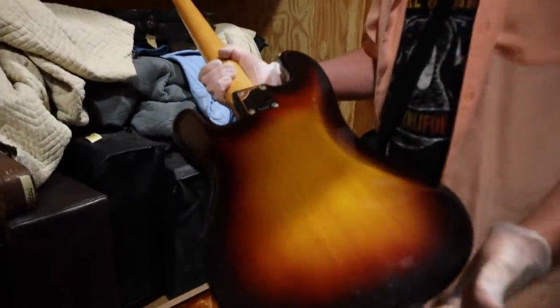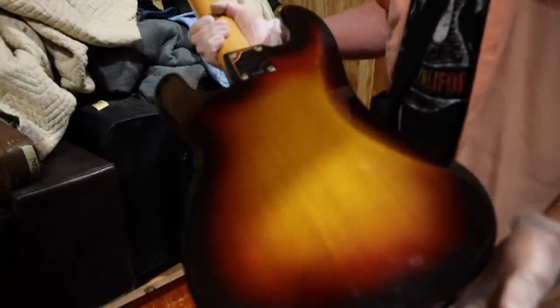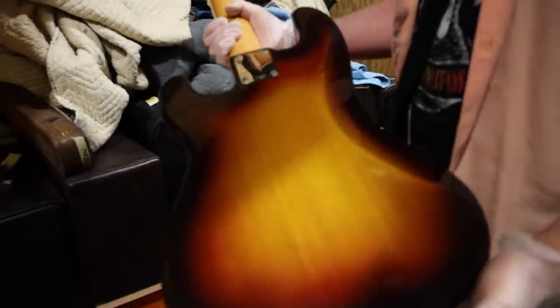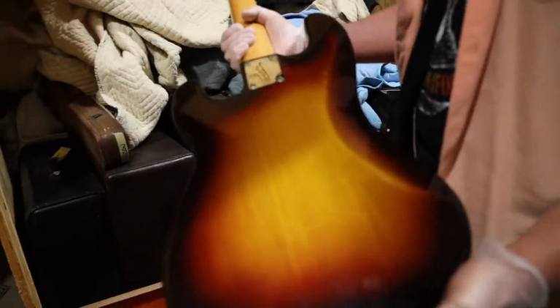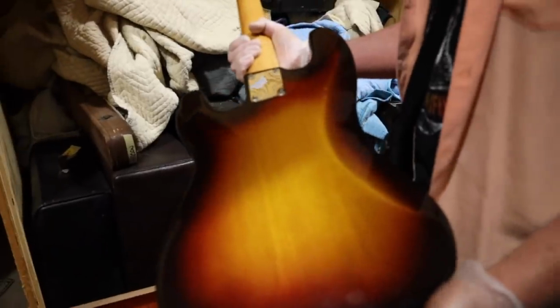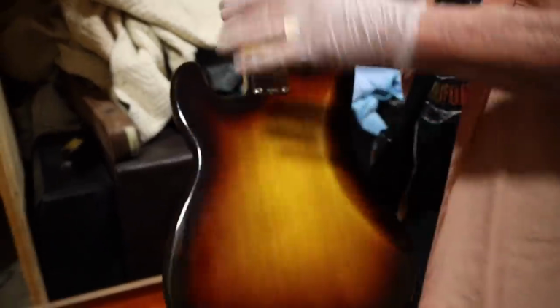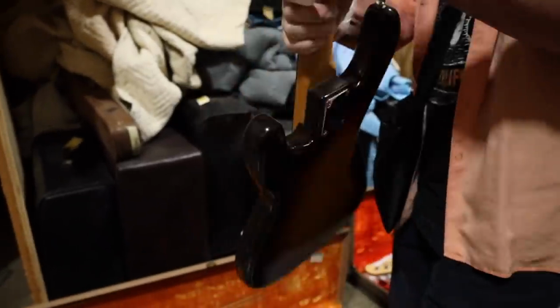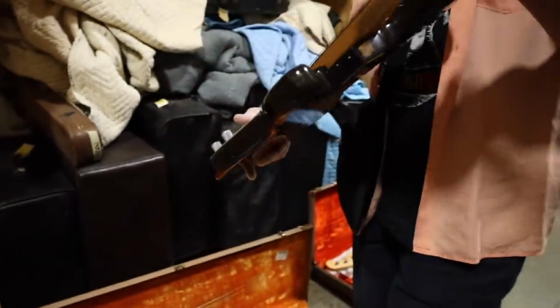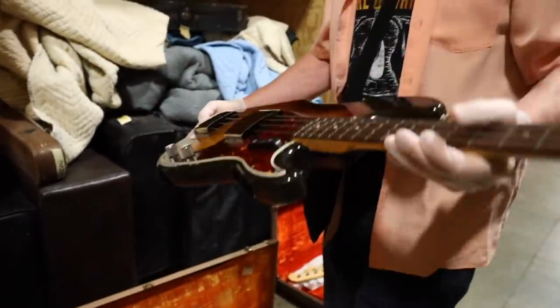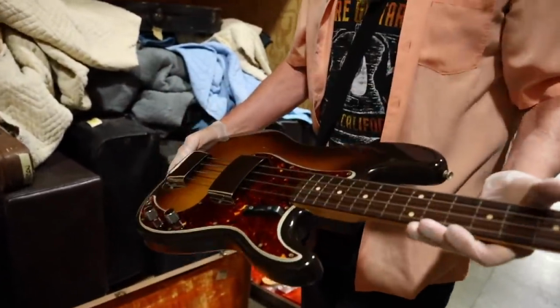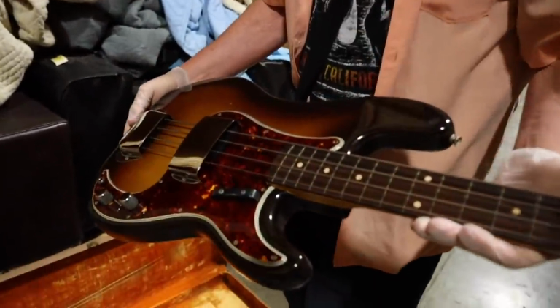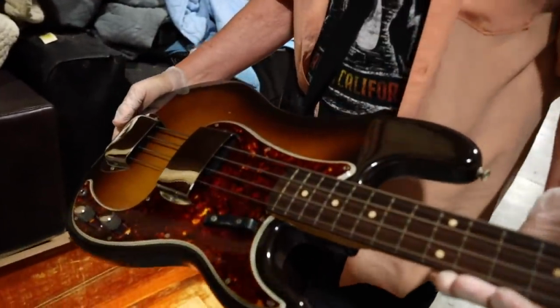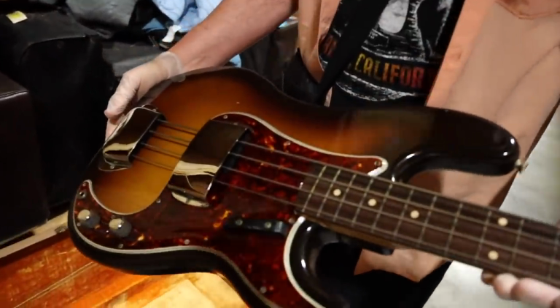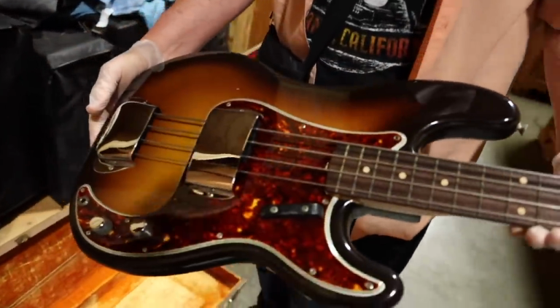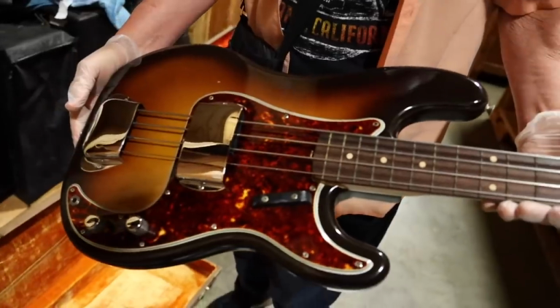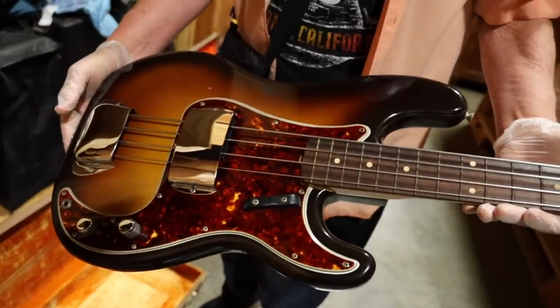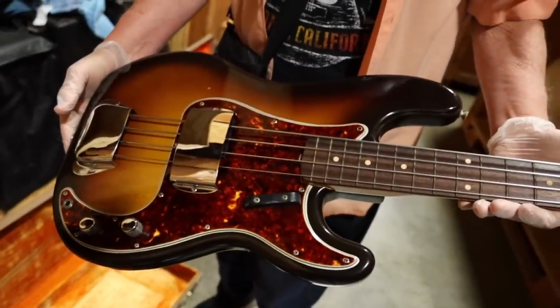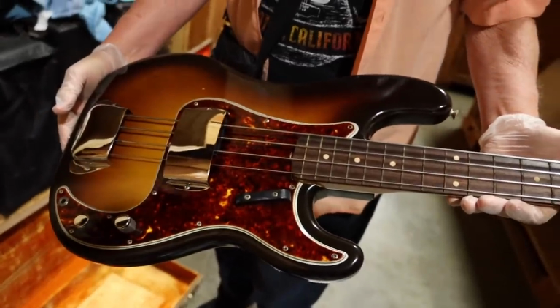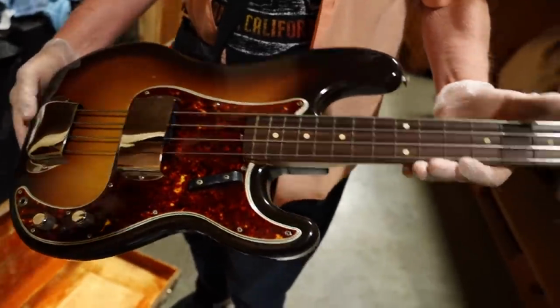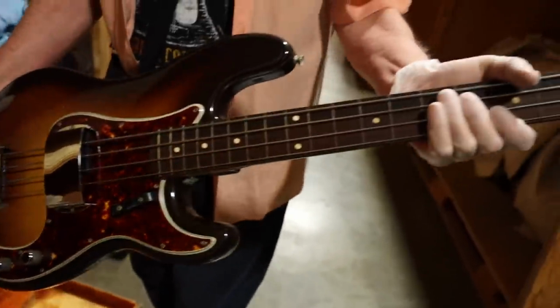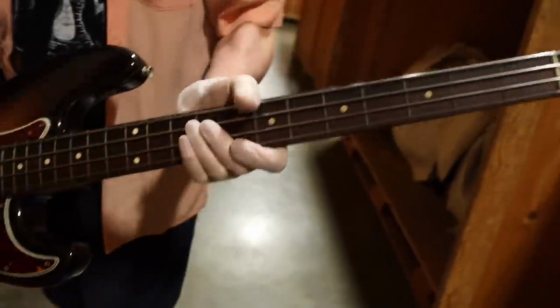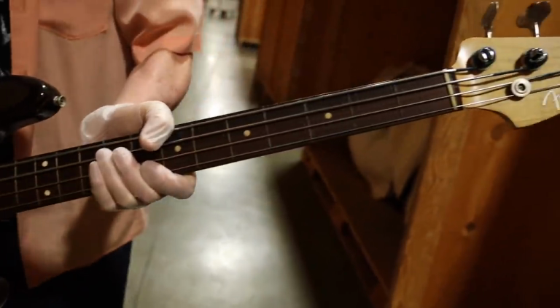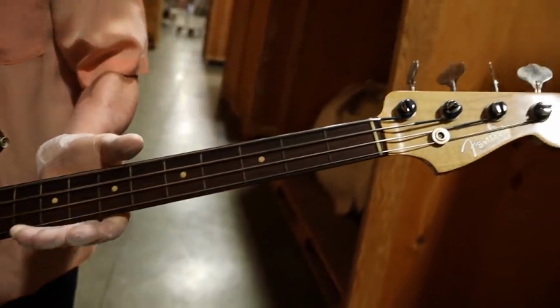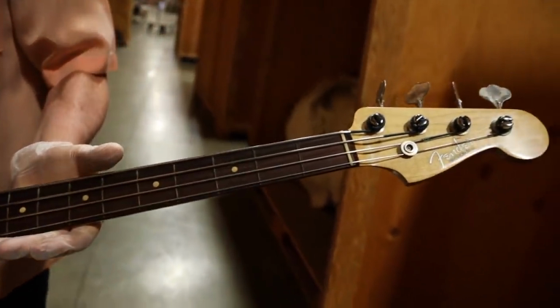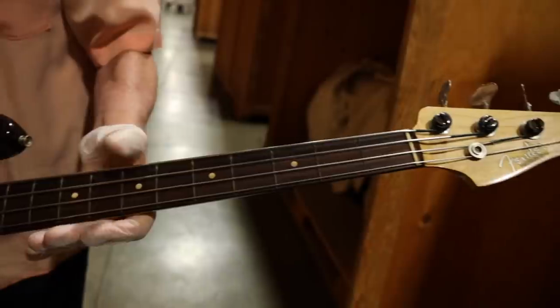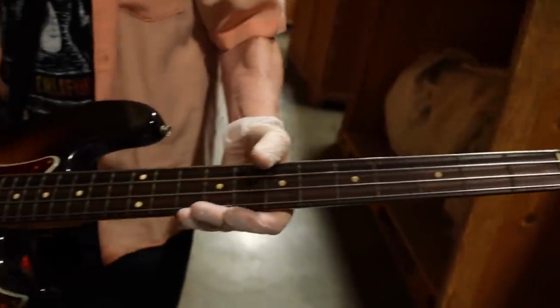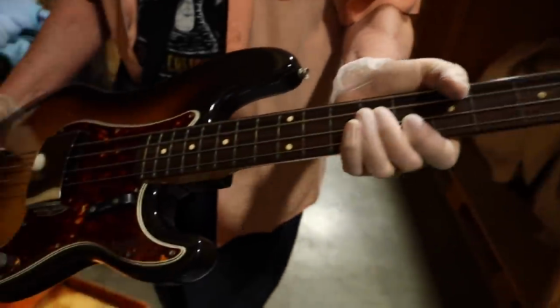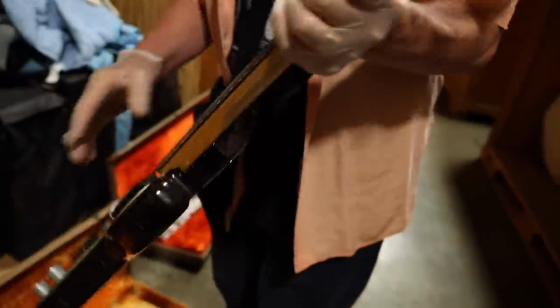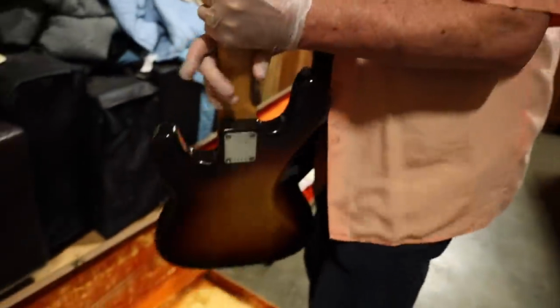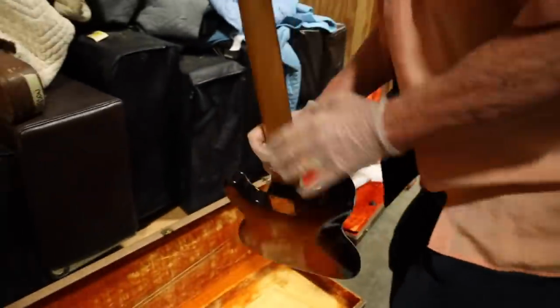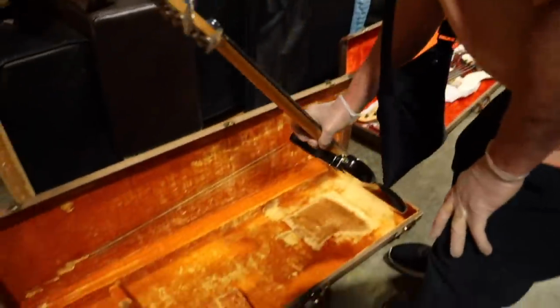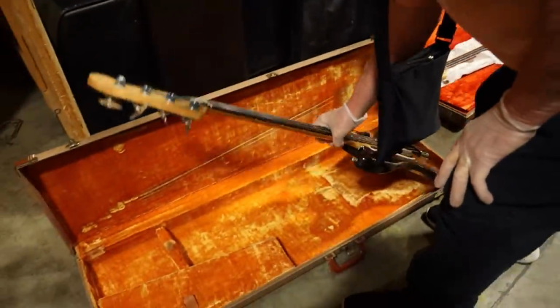Just a little drop of red in the sunburst — this is the kind right here. This is one of my favorite instruments. Really great slim neck, it's got the original flatwounds on there, original brown case.